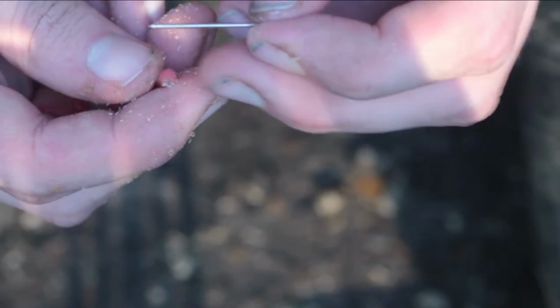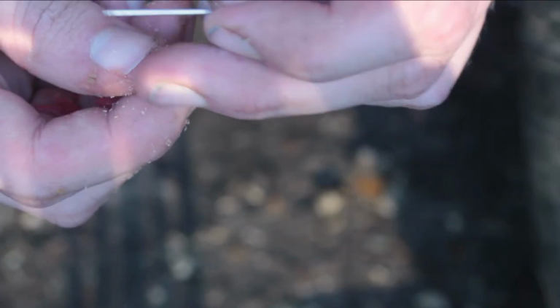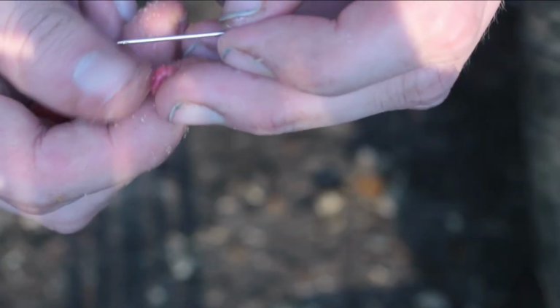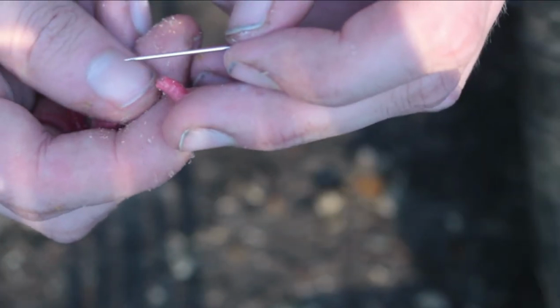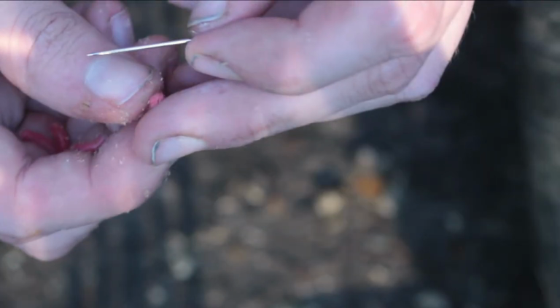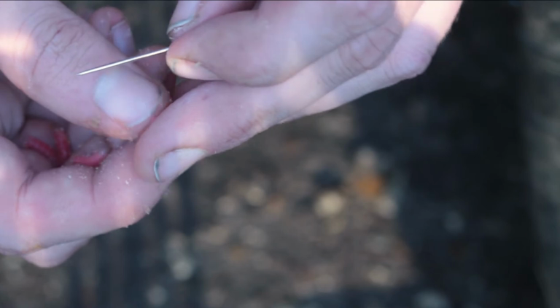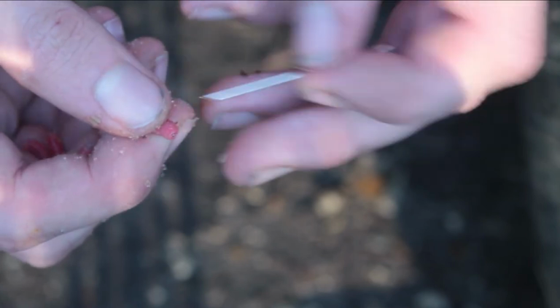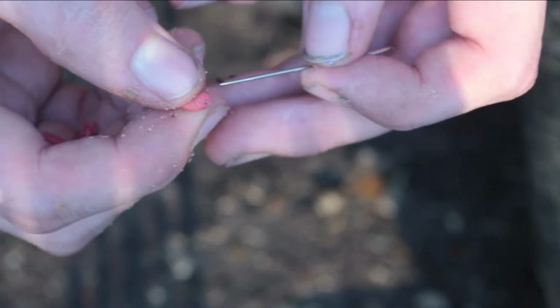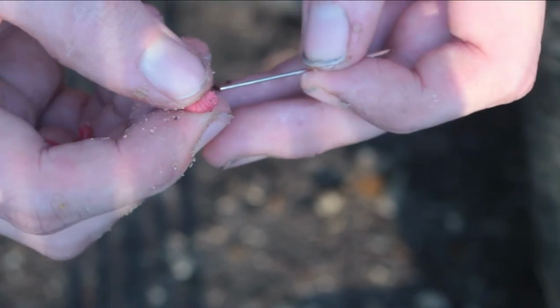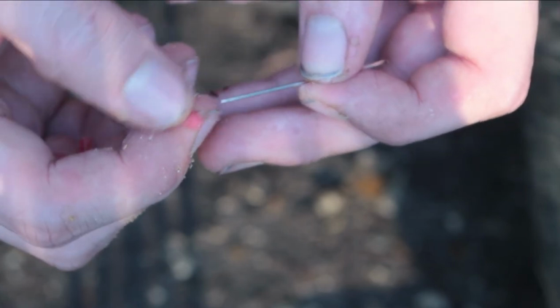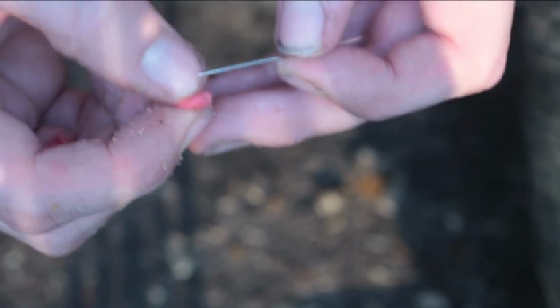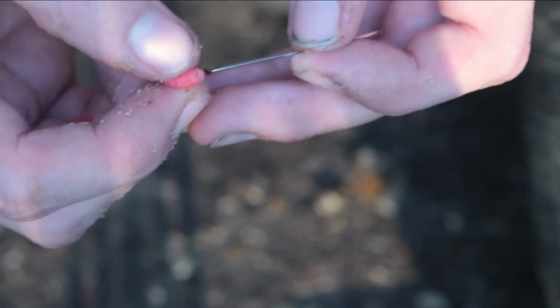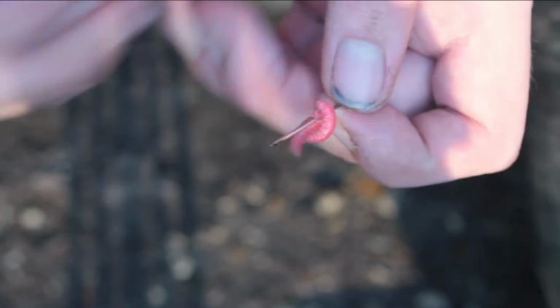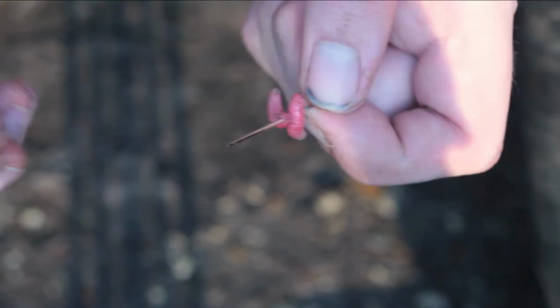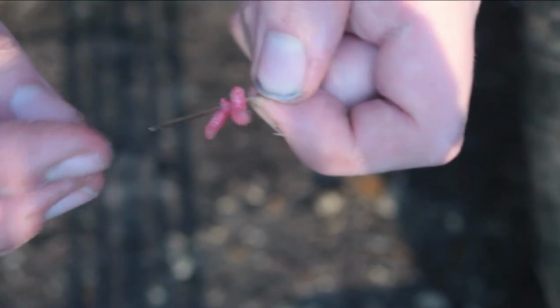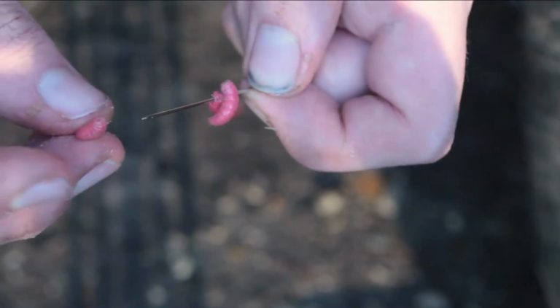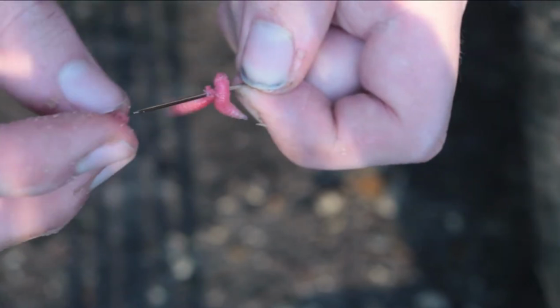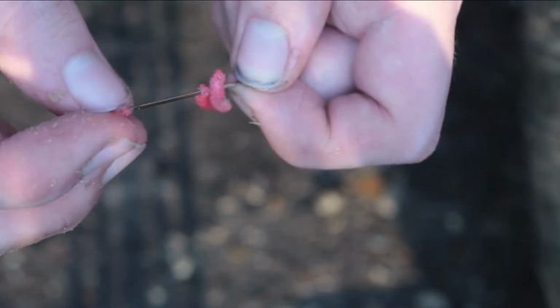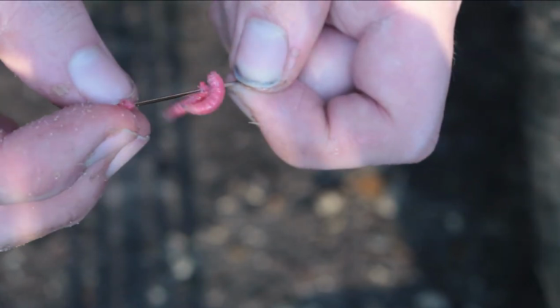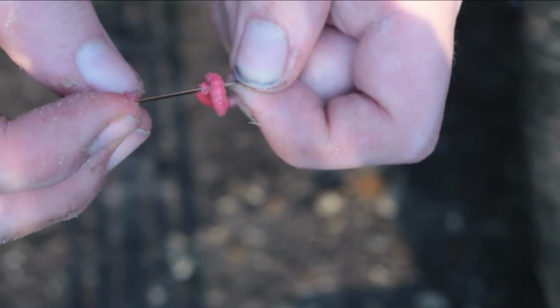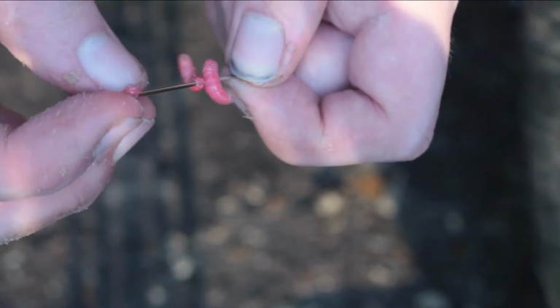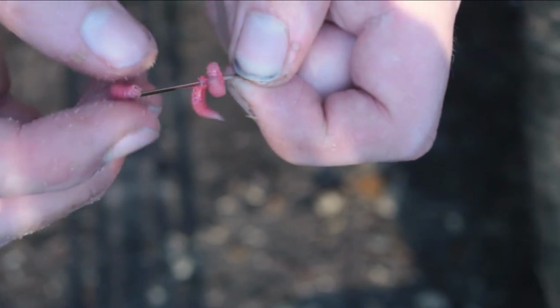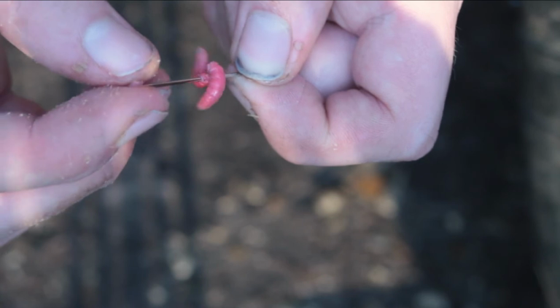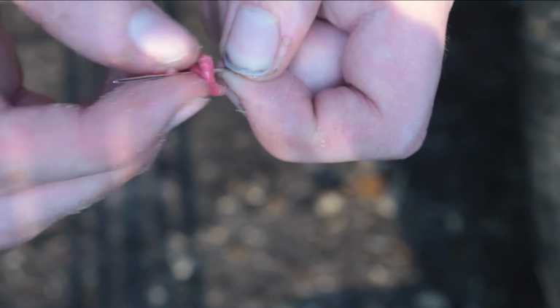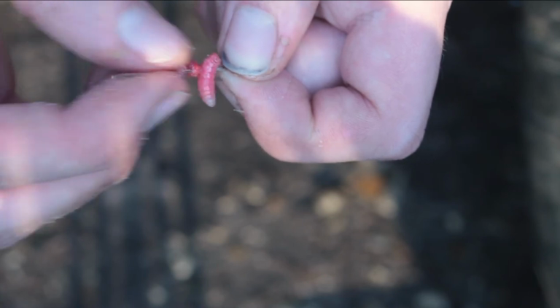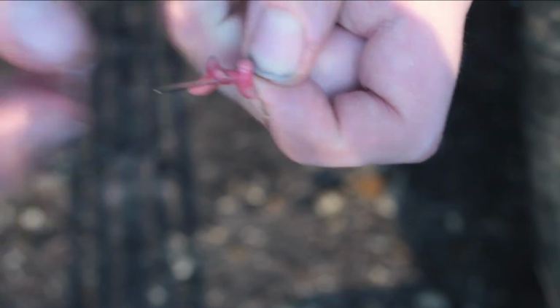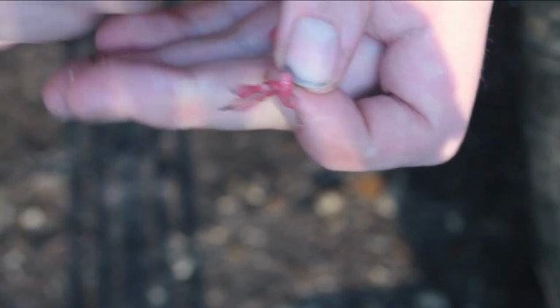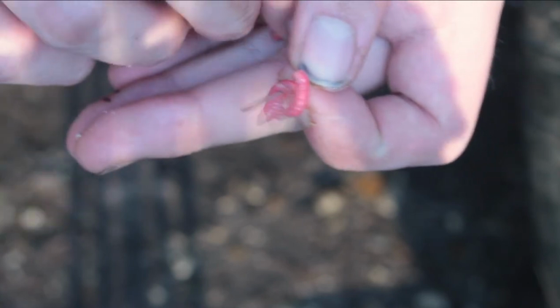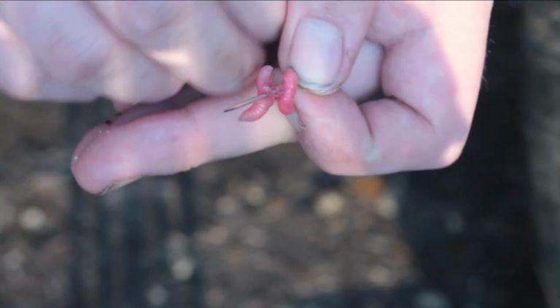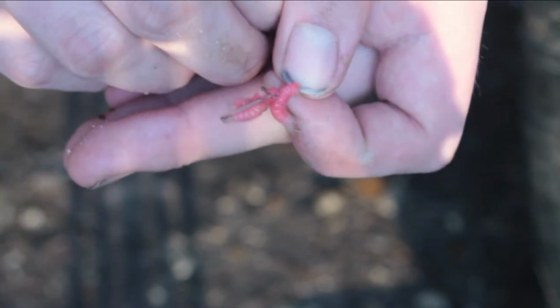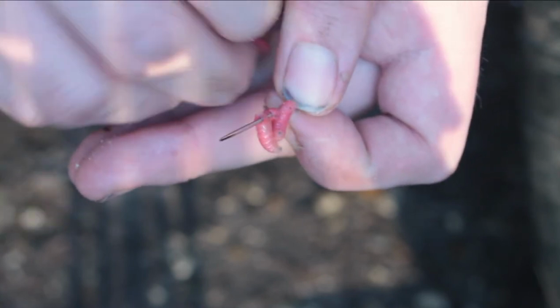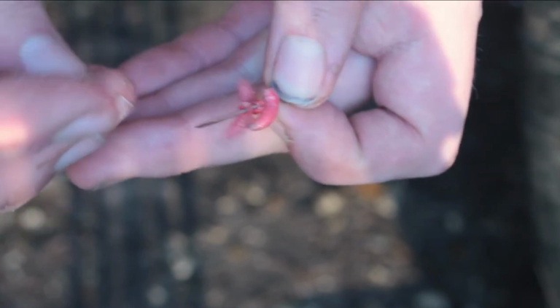Using a sewing needle, pierce through the thickest part of the maggot. Repeat with additional maggots — apply as many as you want.